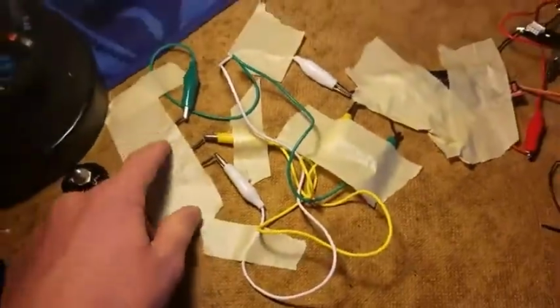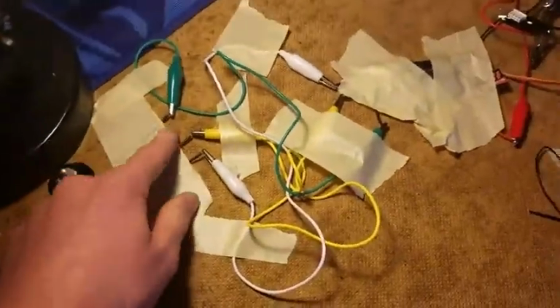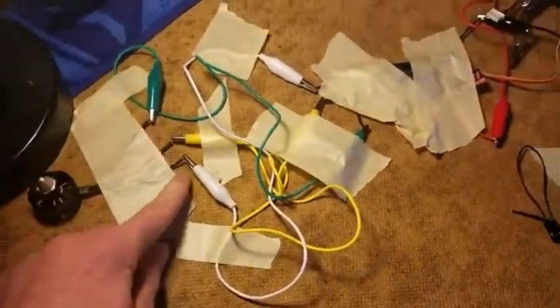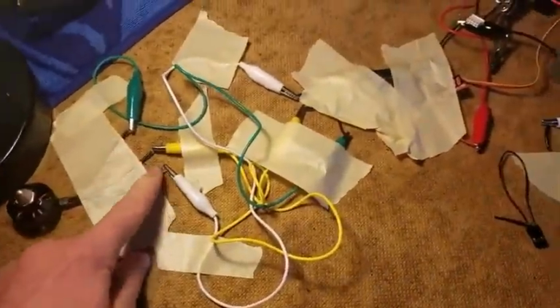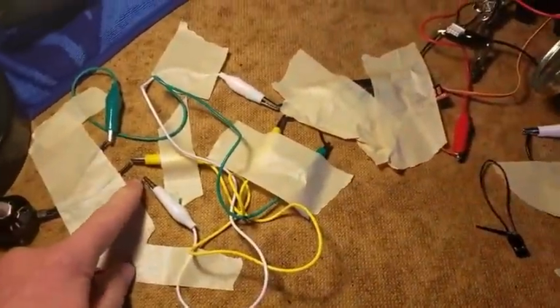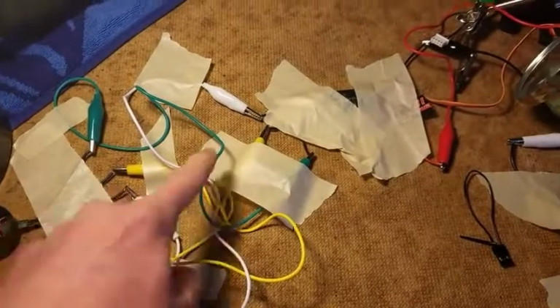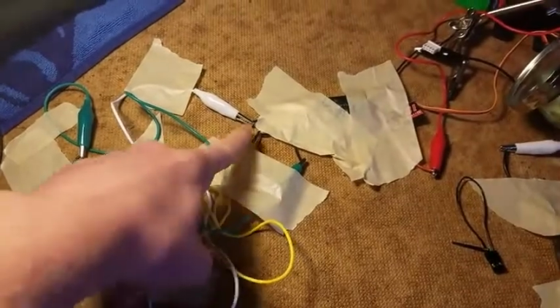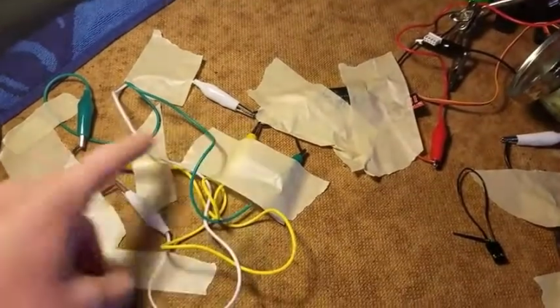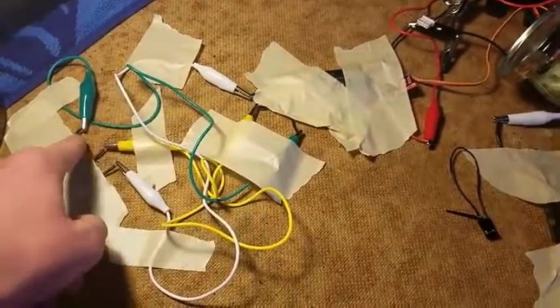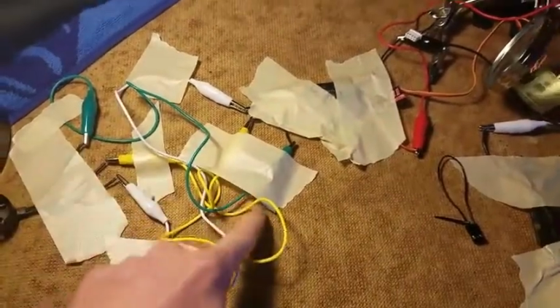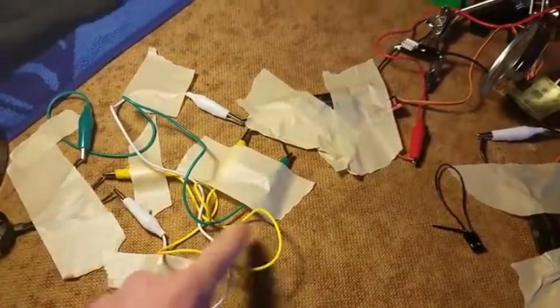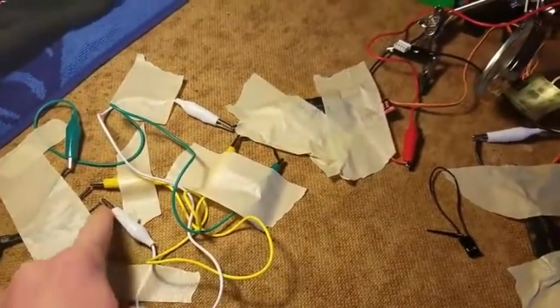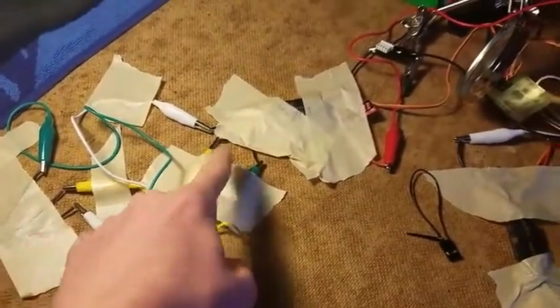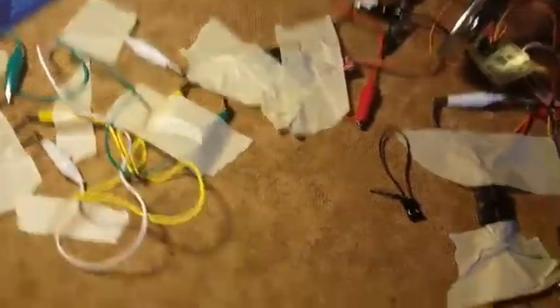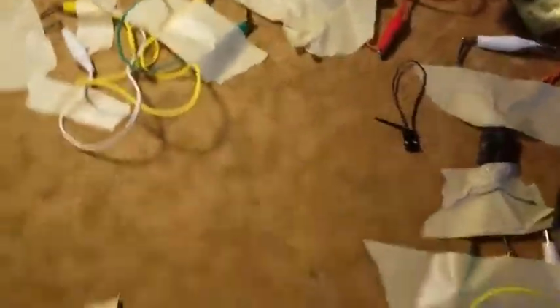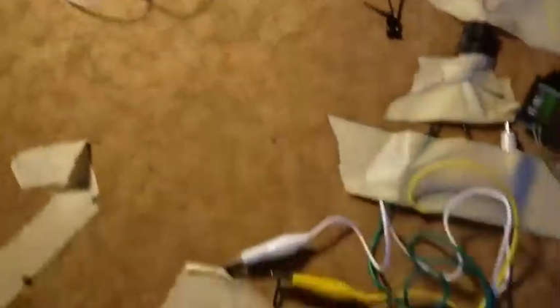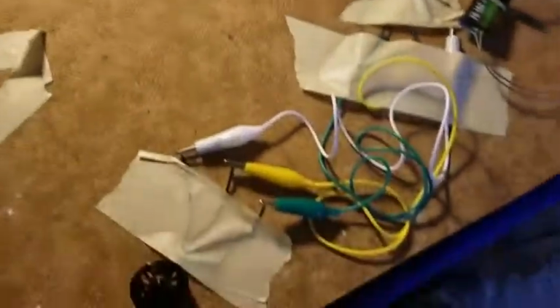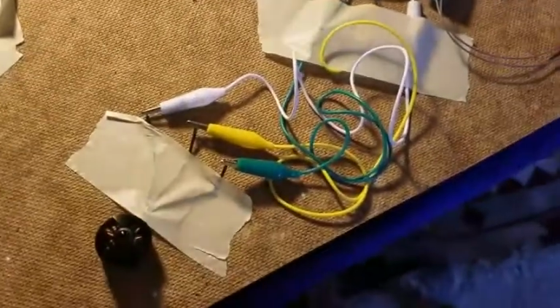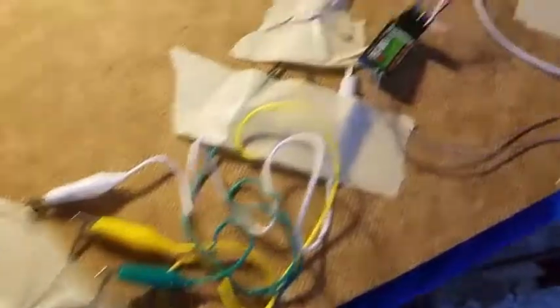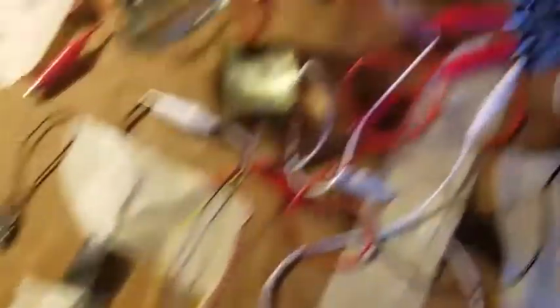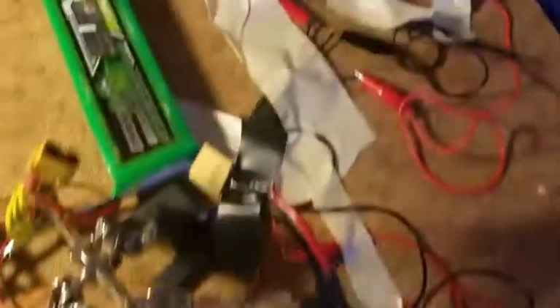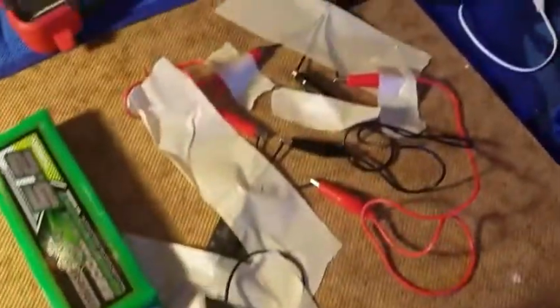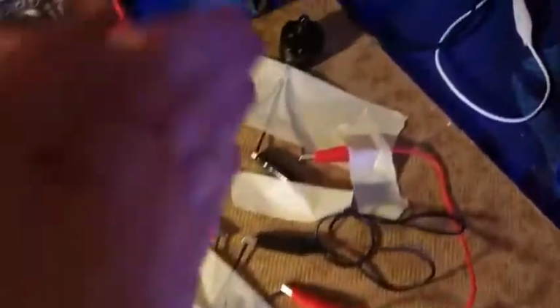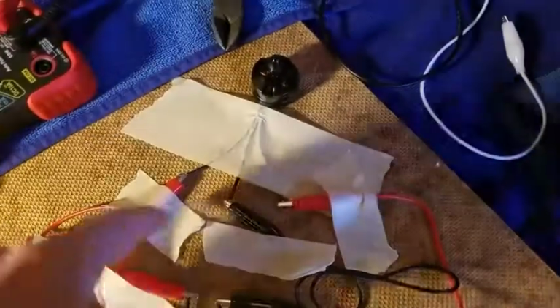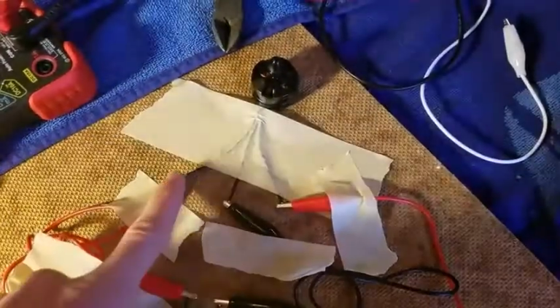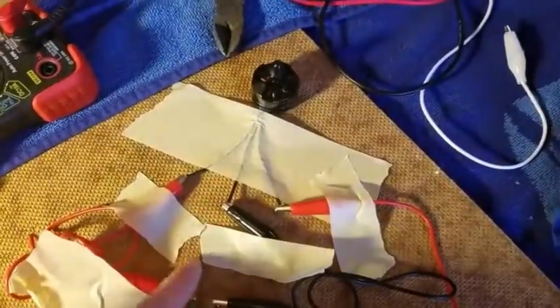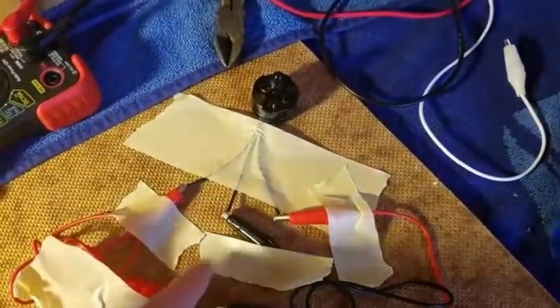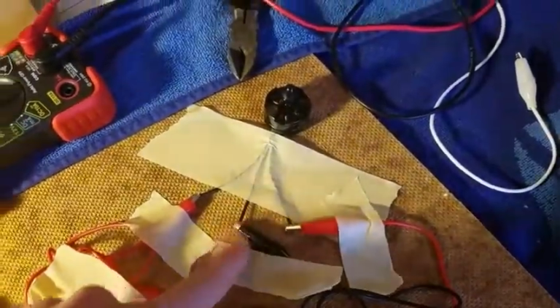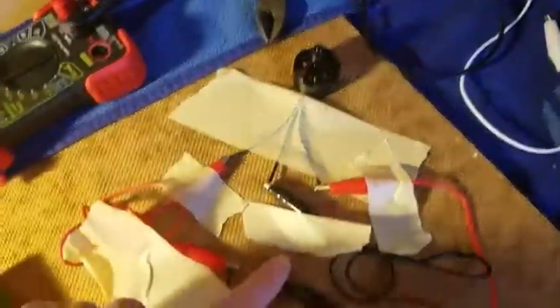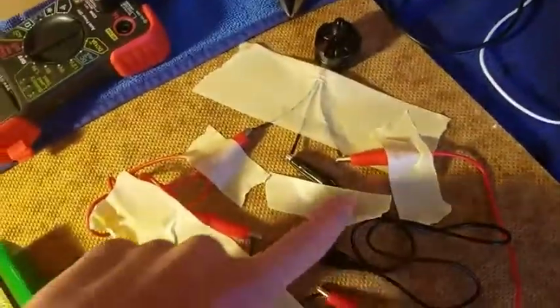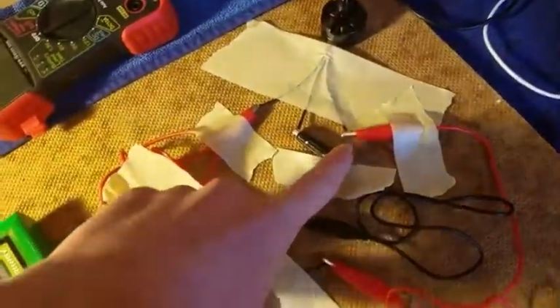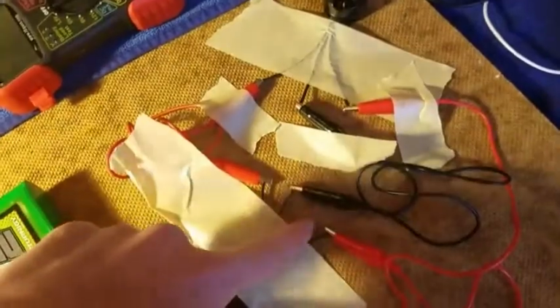Same thing on the other side: white going to the far side, green going to the far side, yellow going straight. For the normal motors it's just straight — red to red, black to black, red to red.